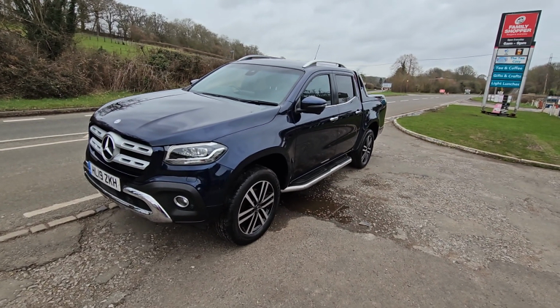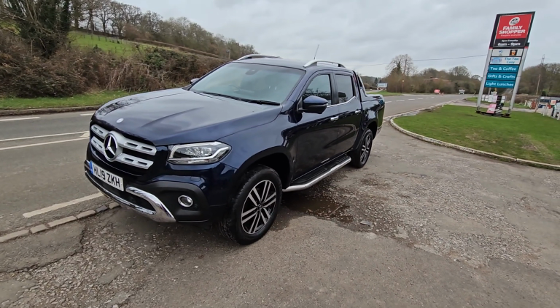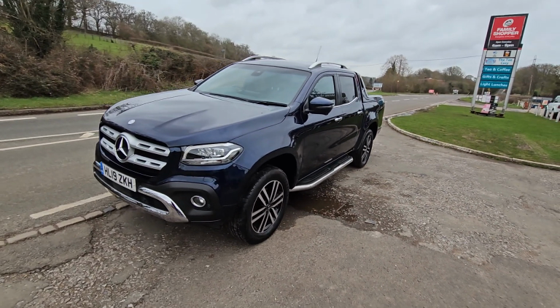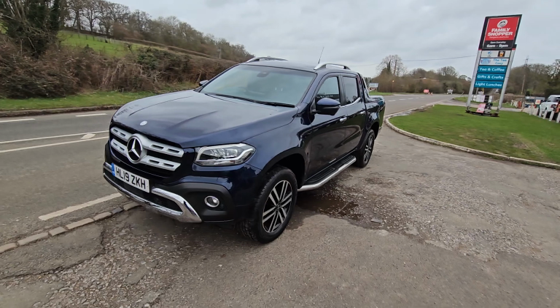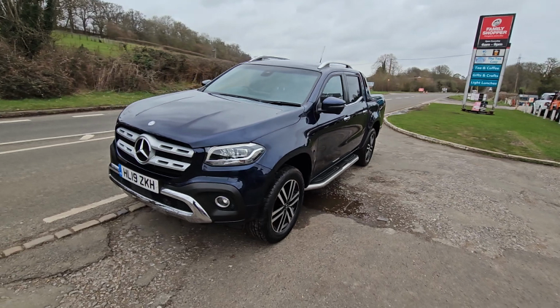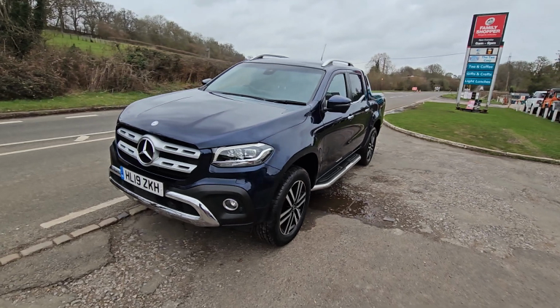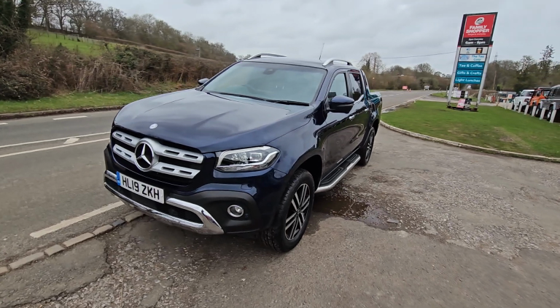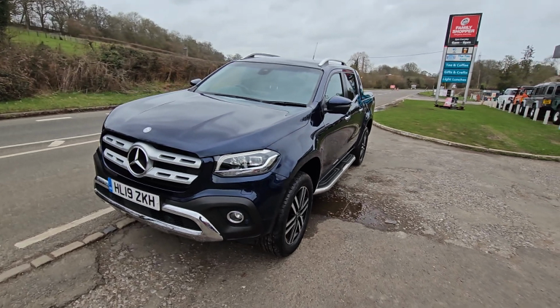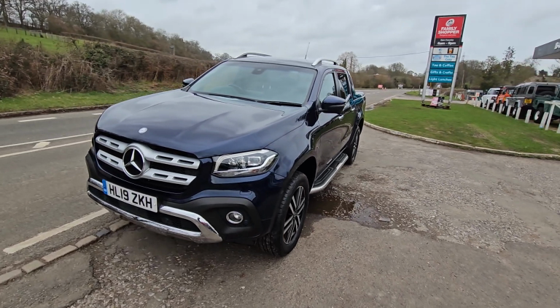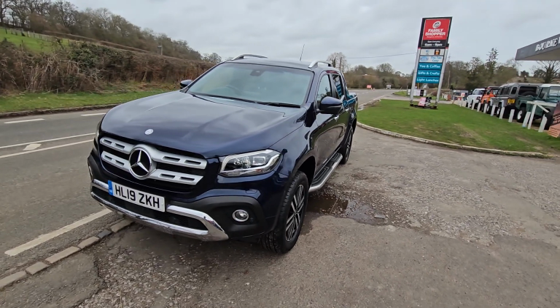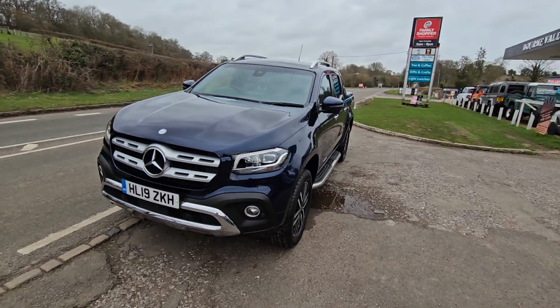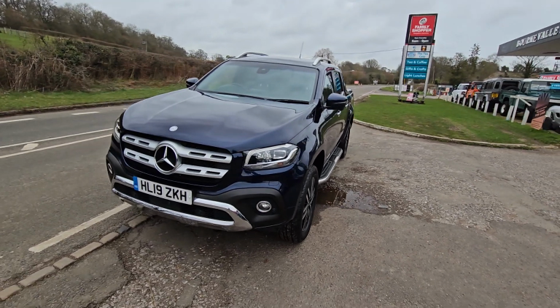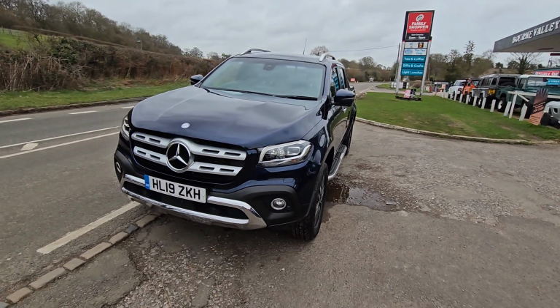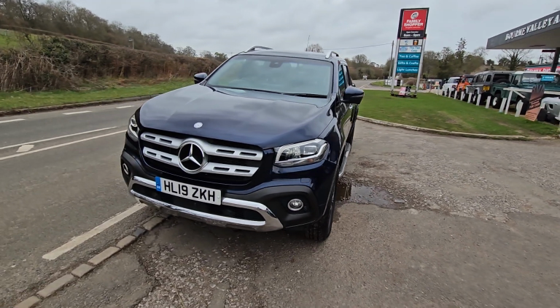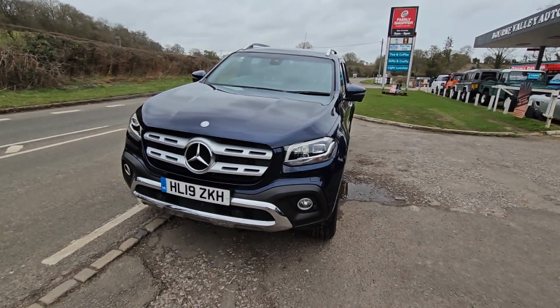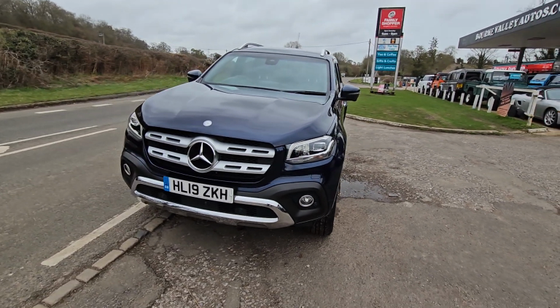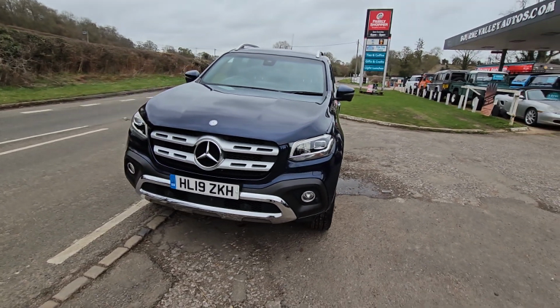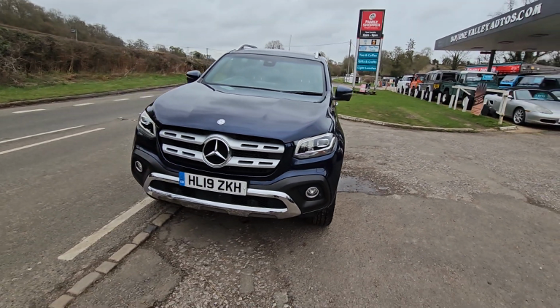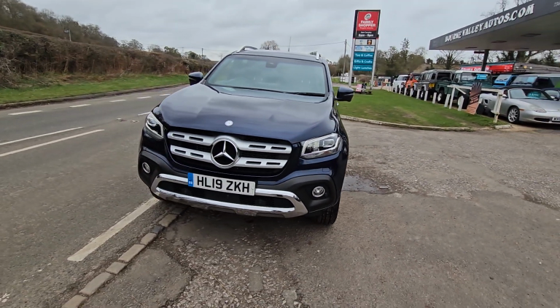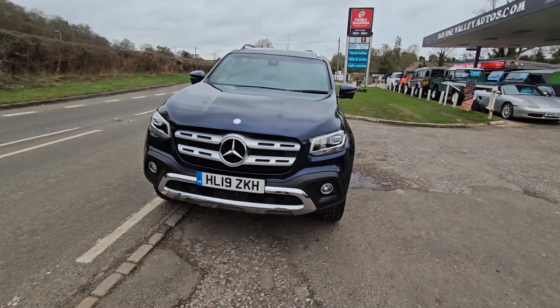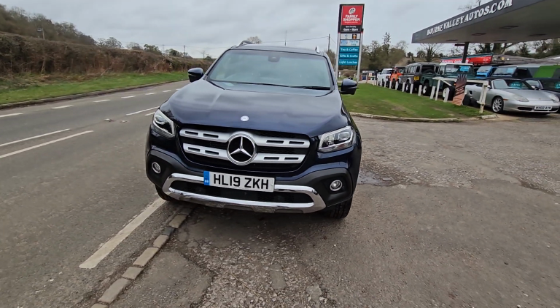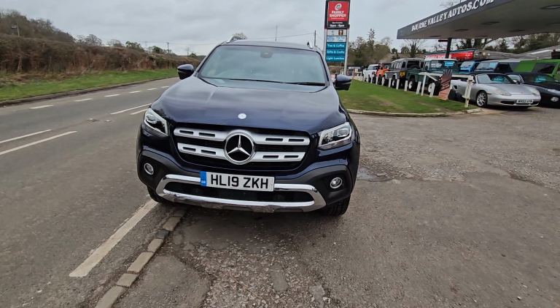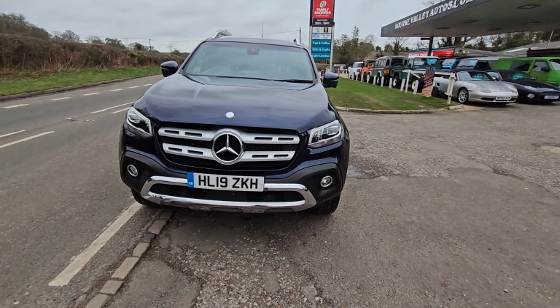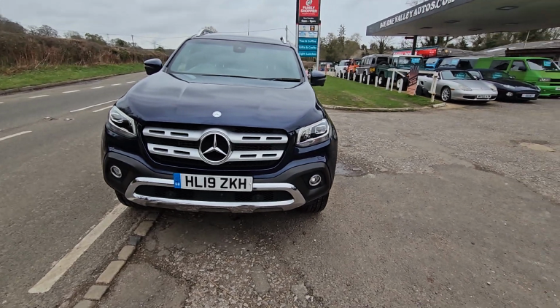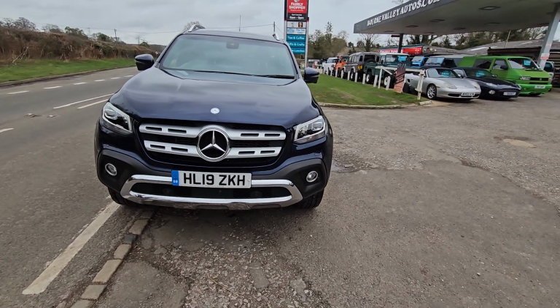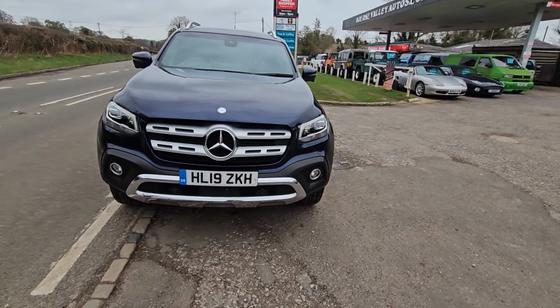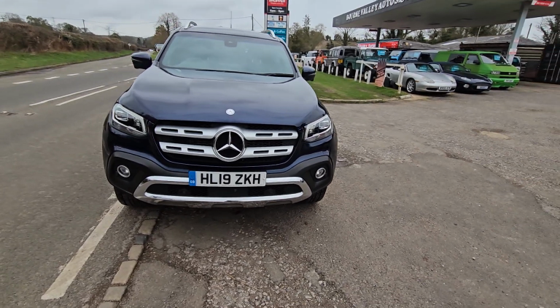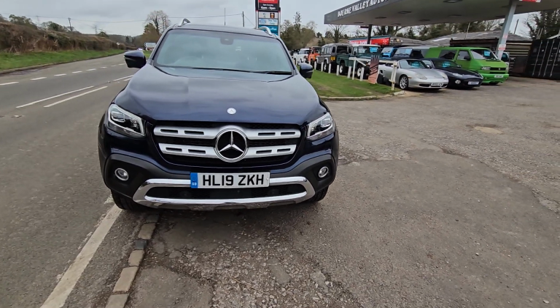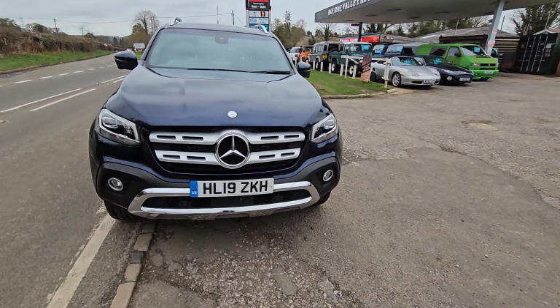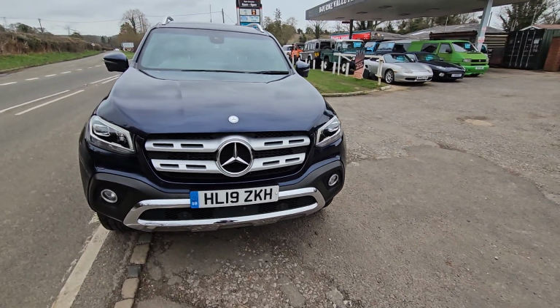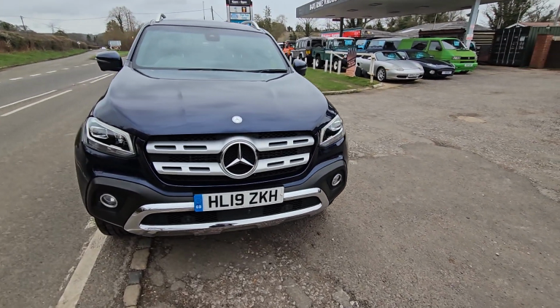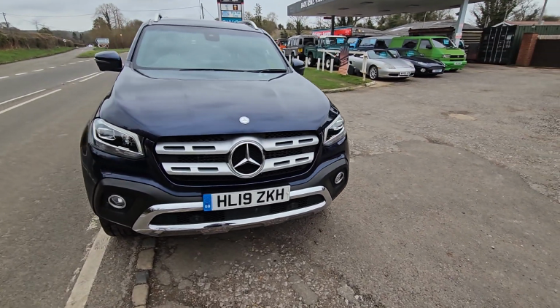It's all HPI clear, so no finance or anything standing on it. Never been in a crash or a crunch. It's got a full Mercedes history. One owner from brand new.